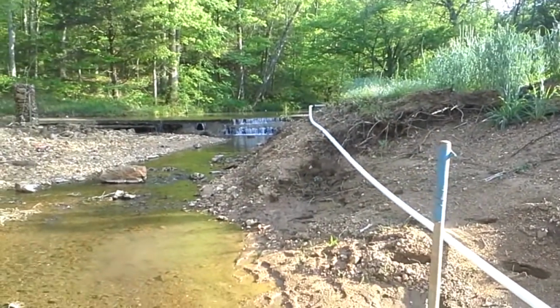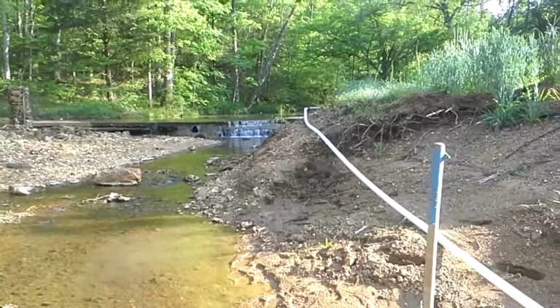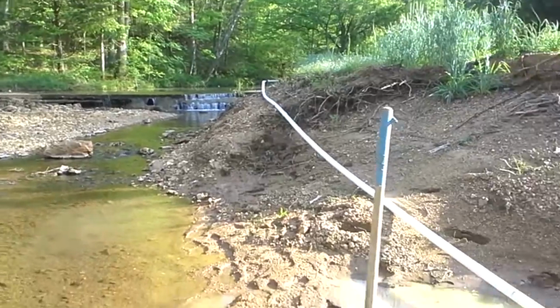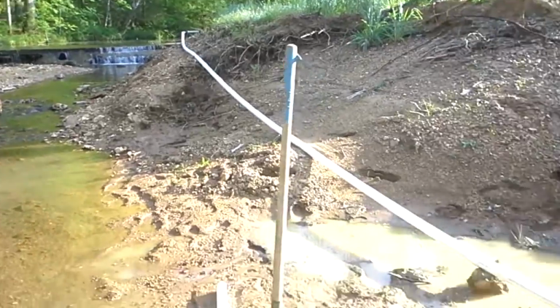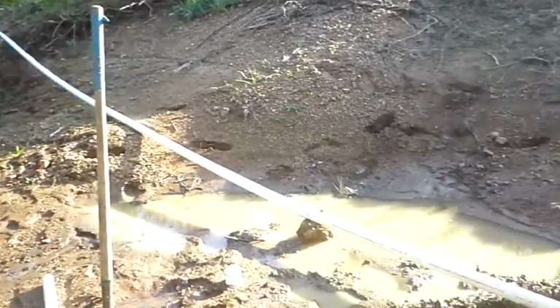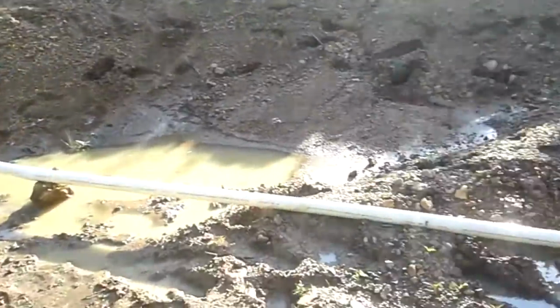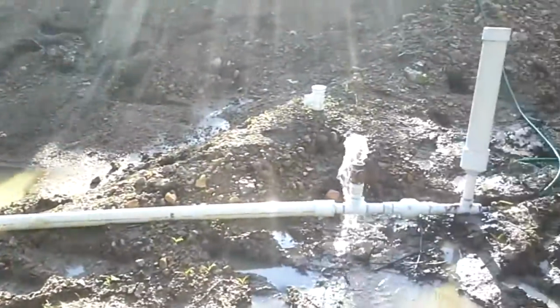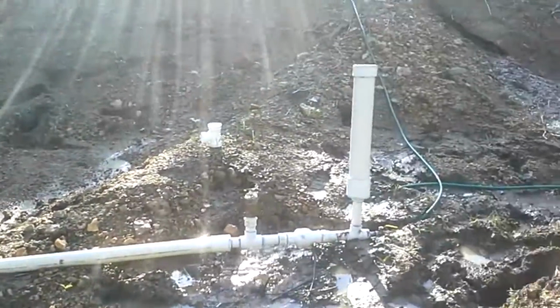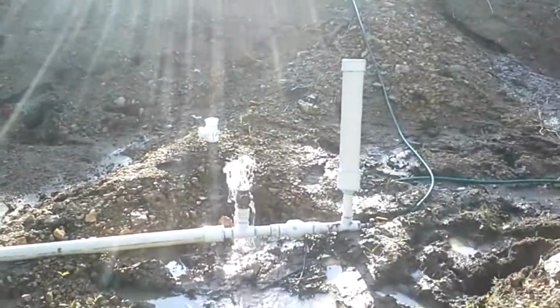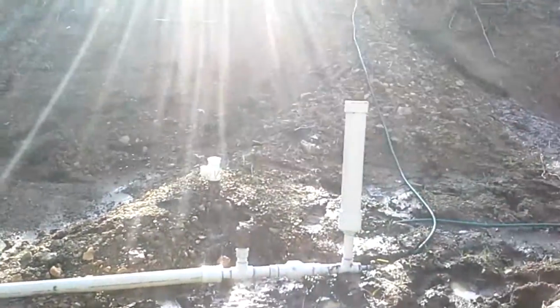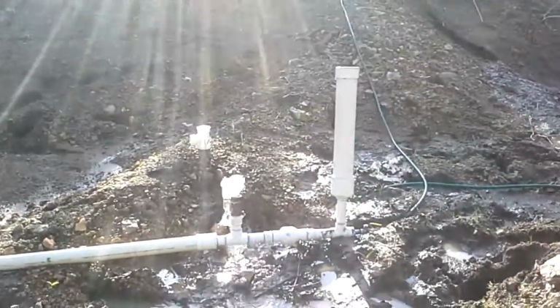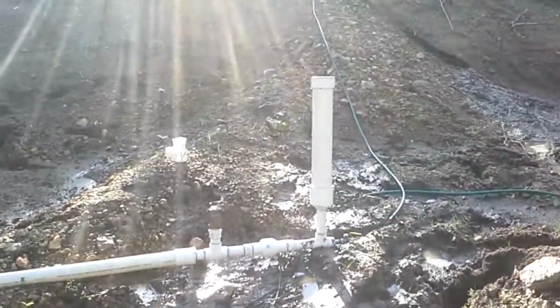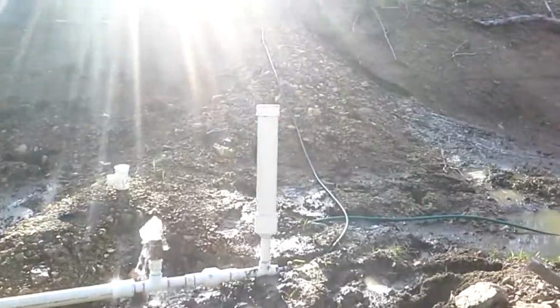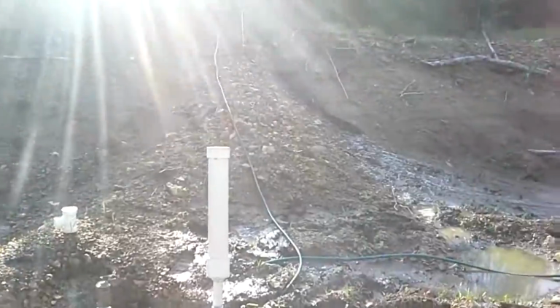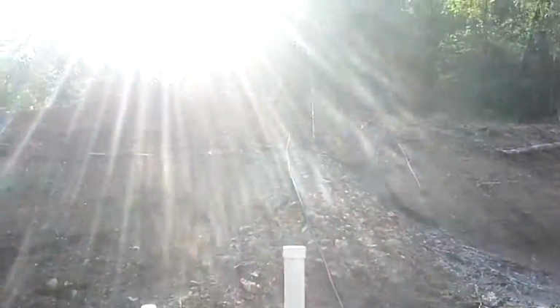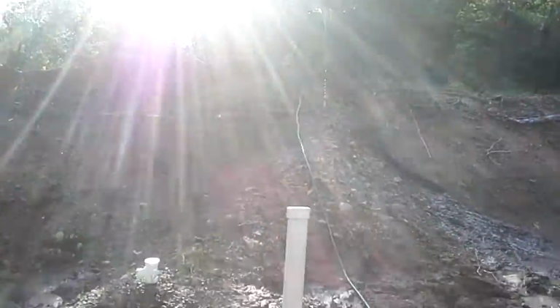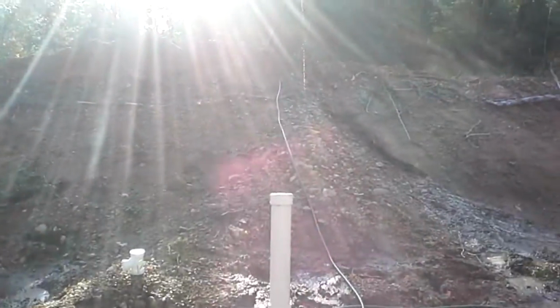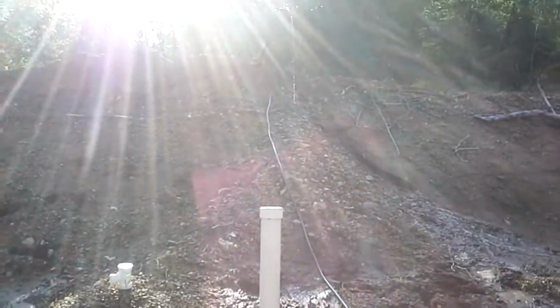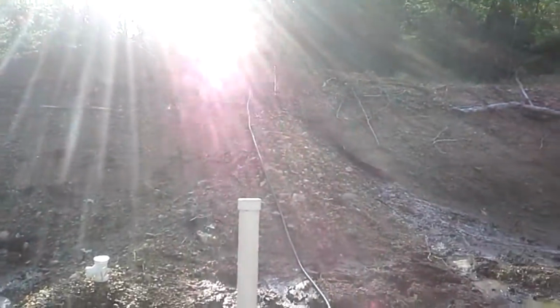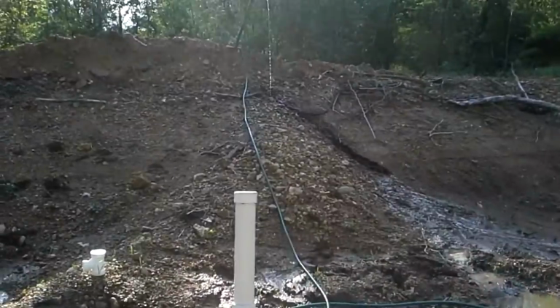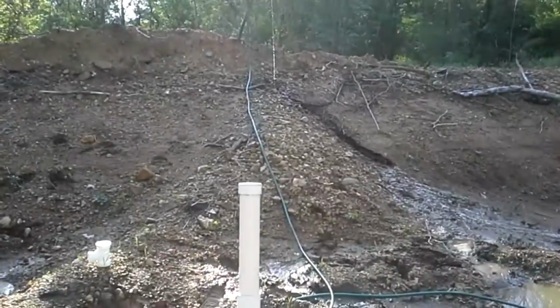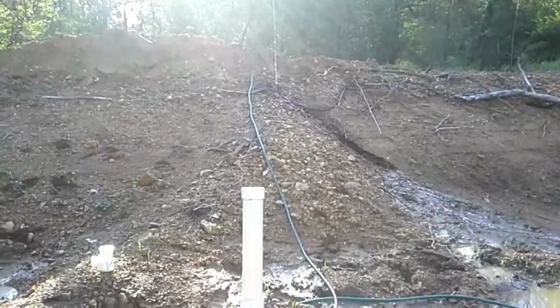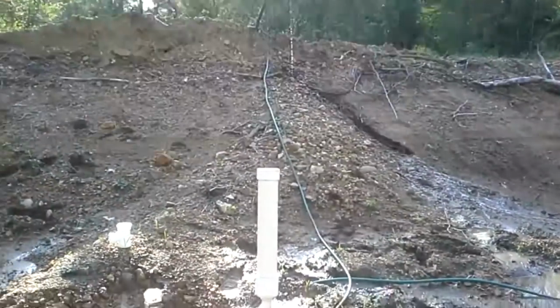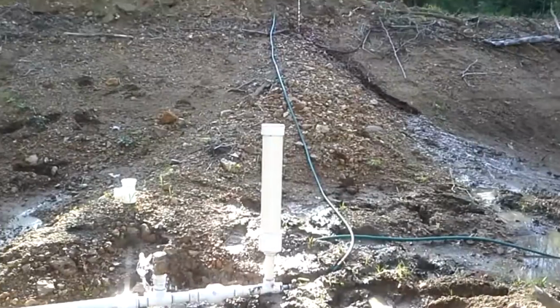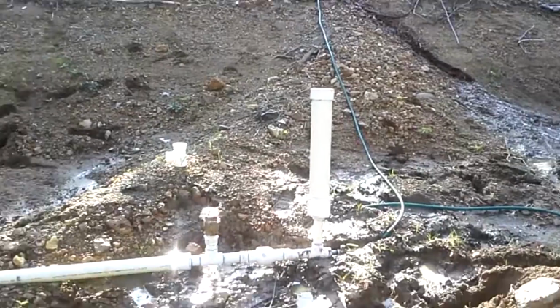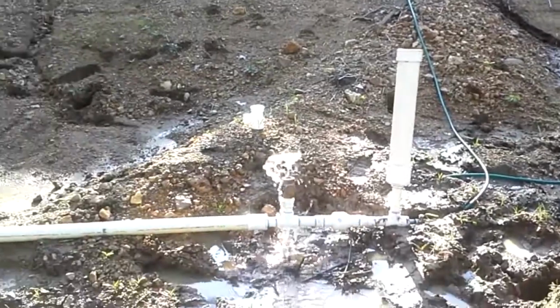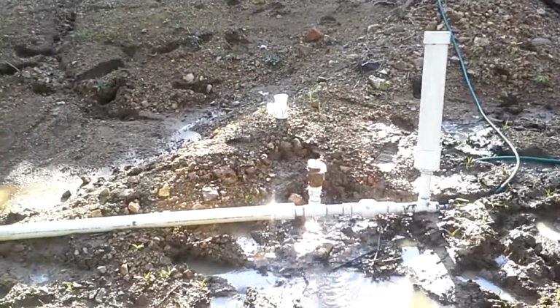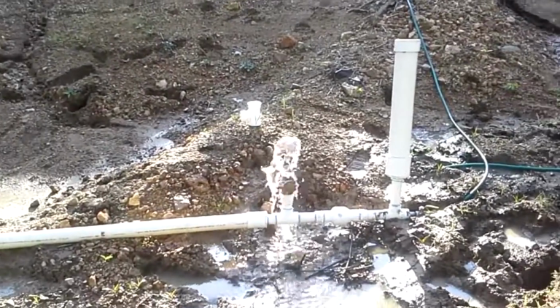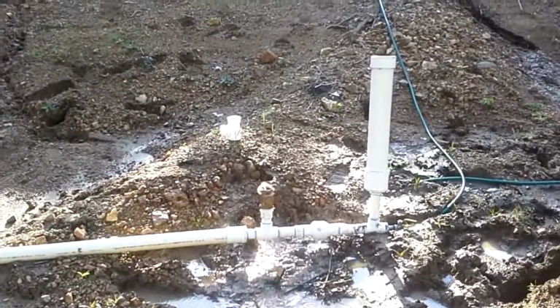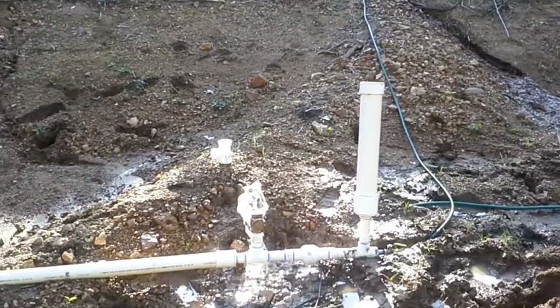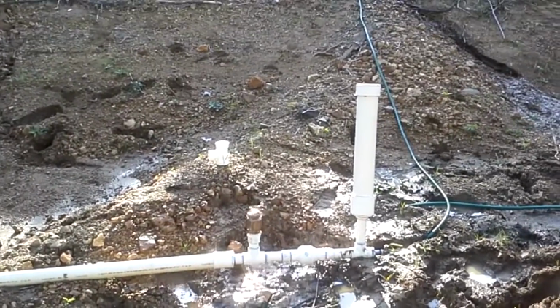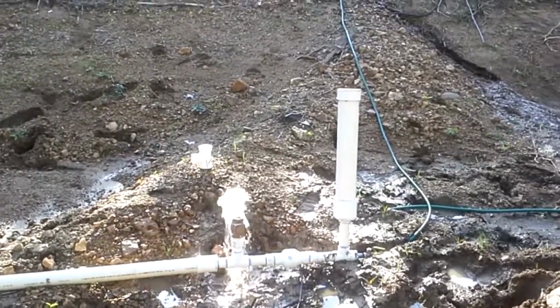There she is. I've got probably a hundred bucks in everything. I don't really have to have it — I've got a well — but it's fun, it's just a cool project. Thanks for watching.